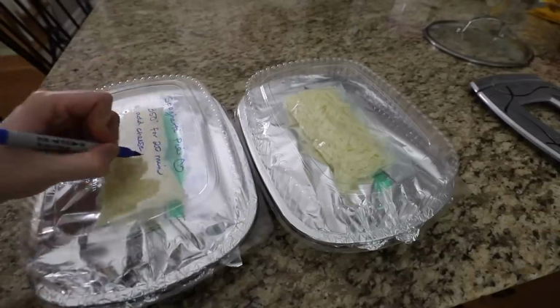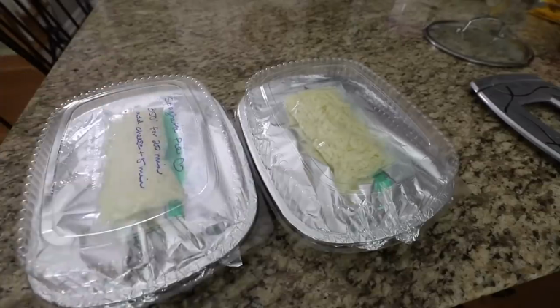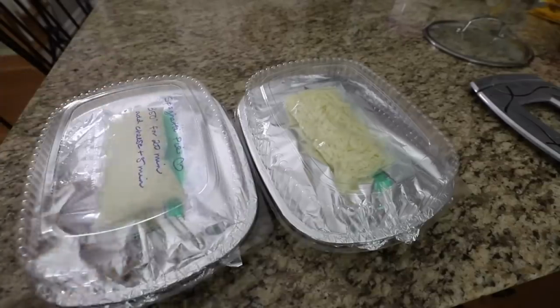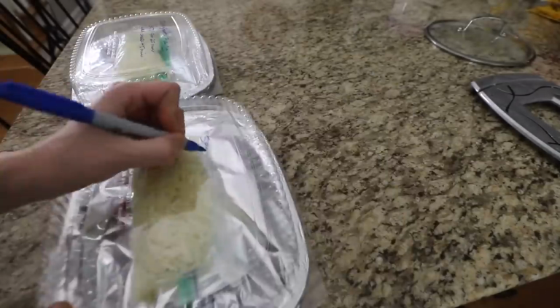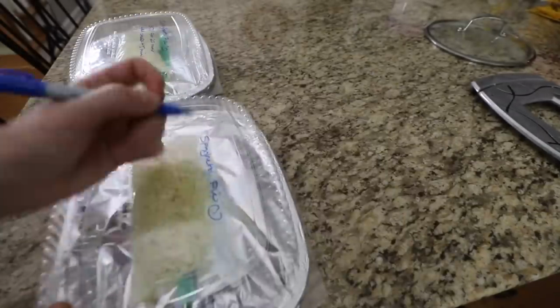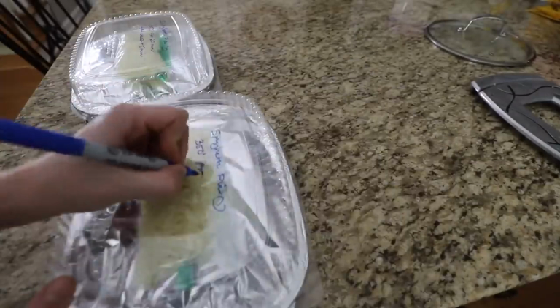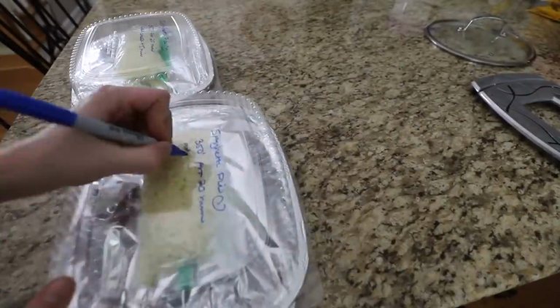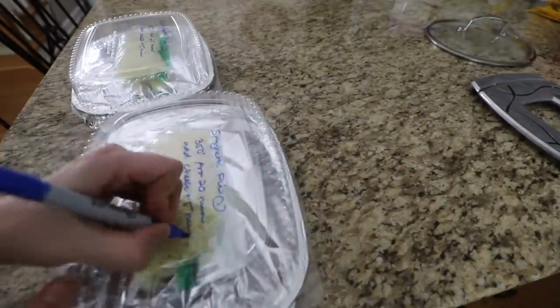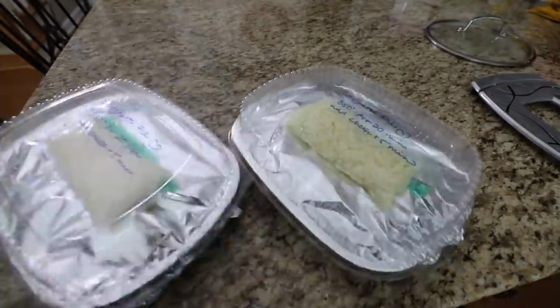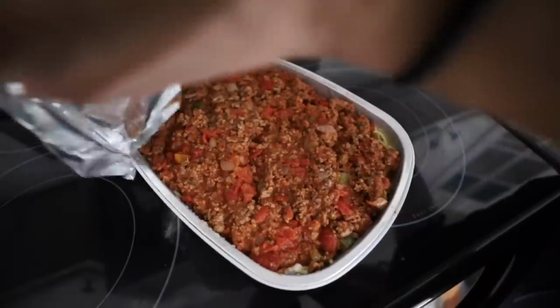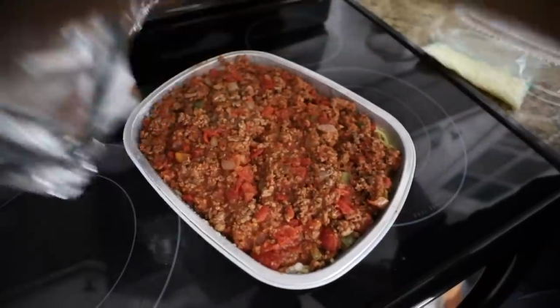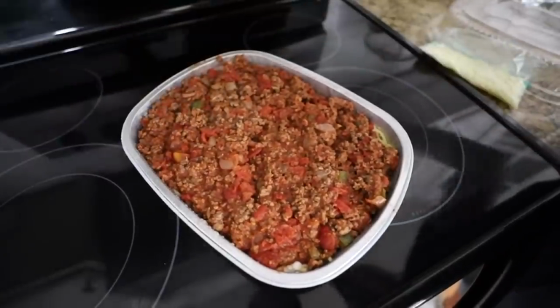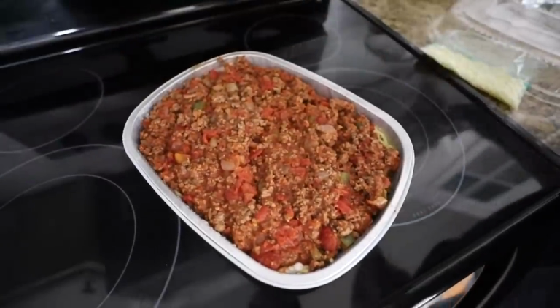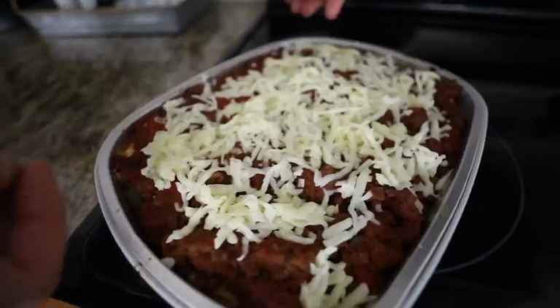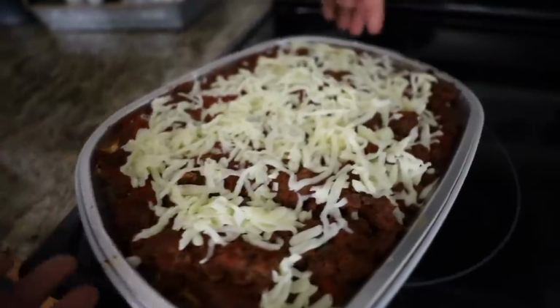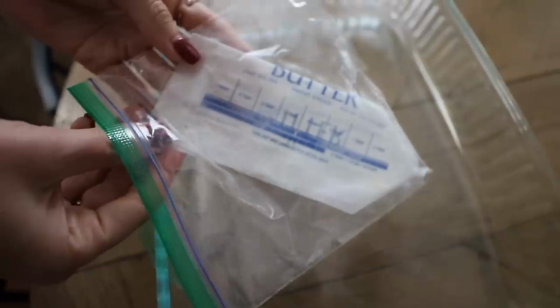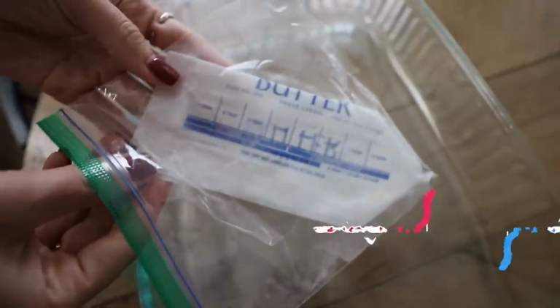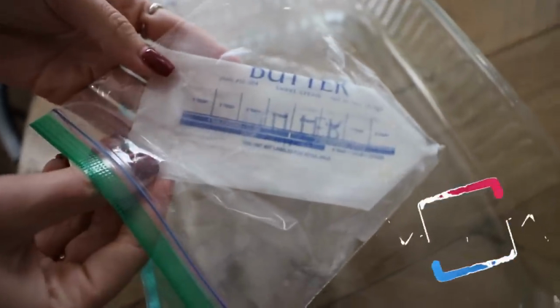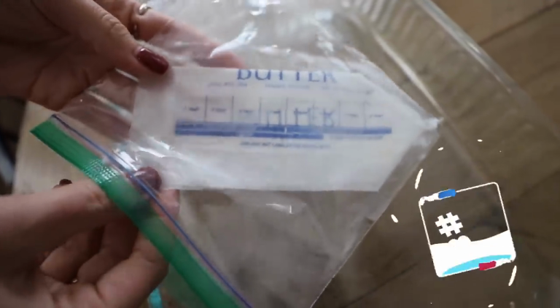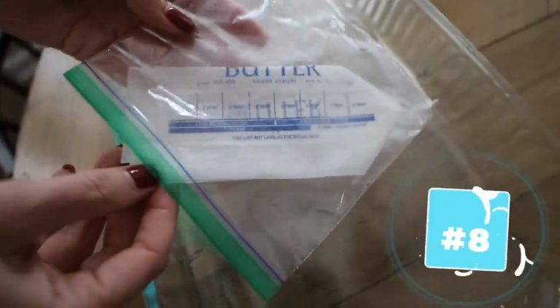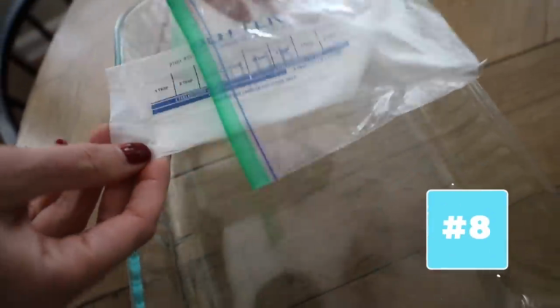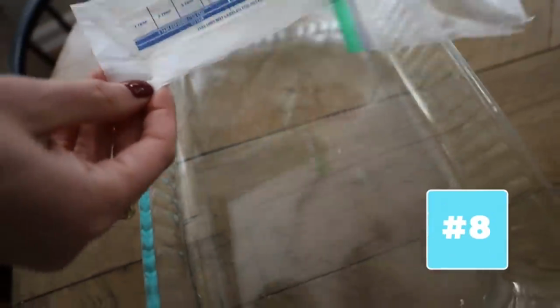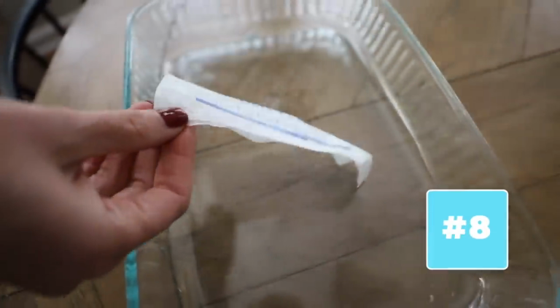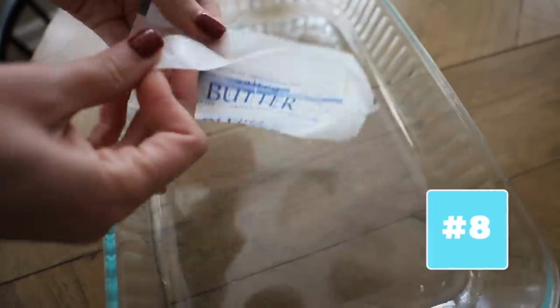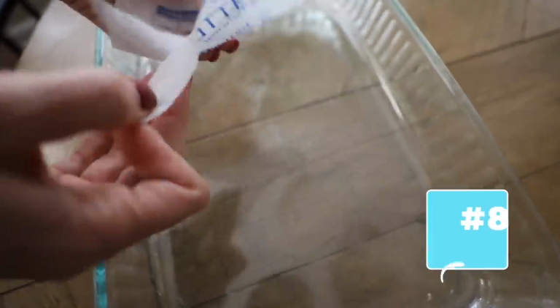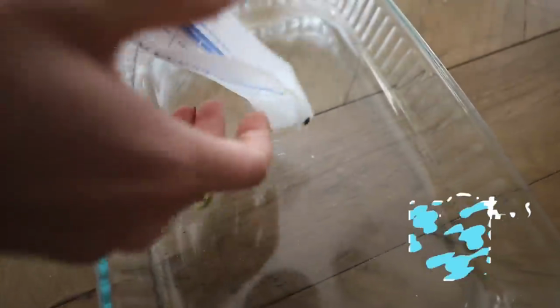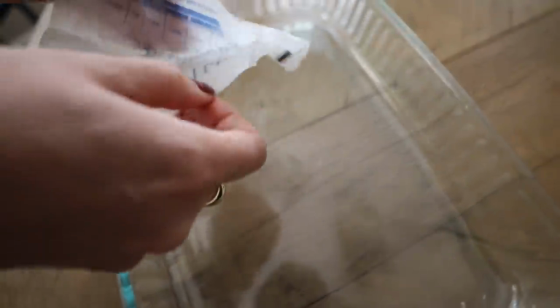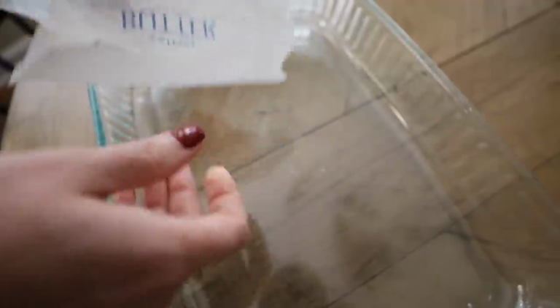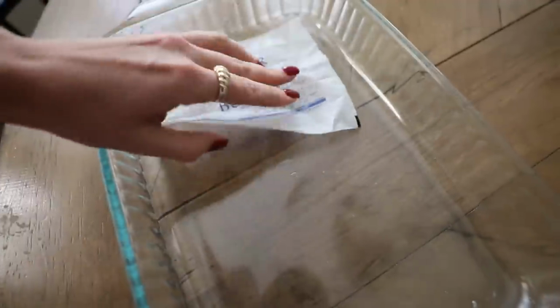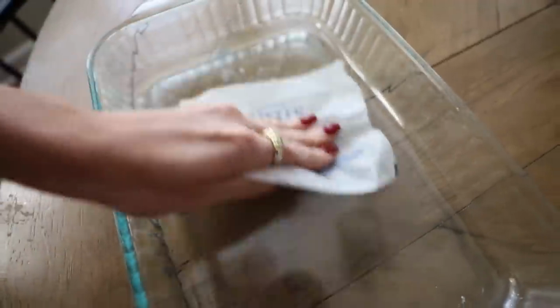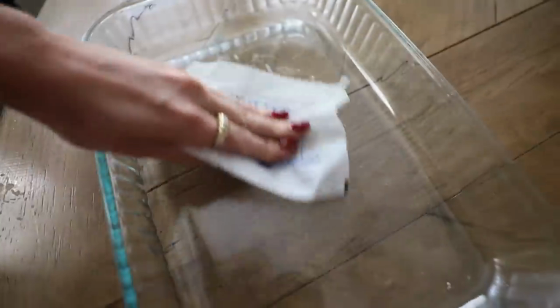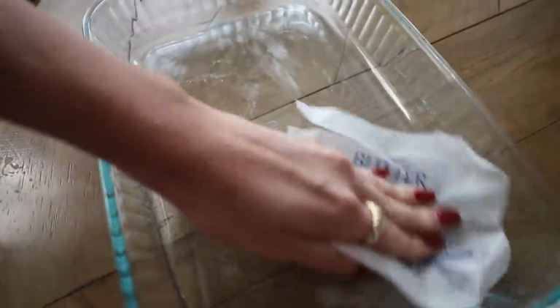I bake at 350 degrees for about 20 minutes. Save the wrapper from your sticks of butter and put it in a Ziploc bag in your freezer. Then when you're ready to grease a baking dish, you've got it all ready to go. Zero waste.